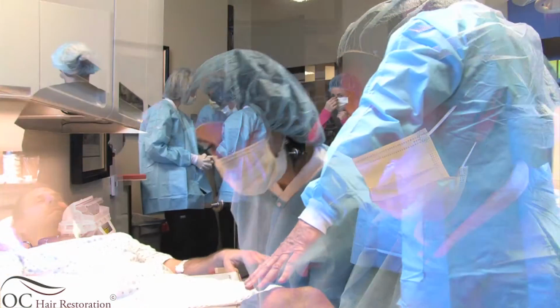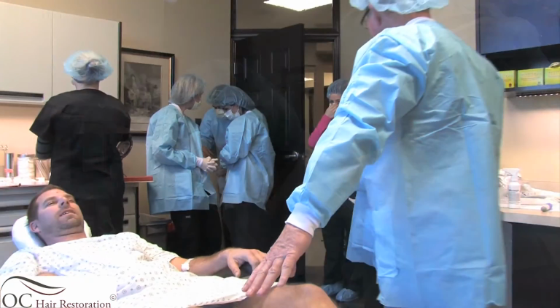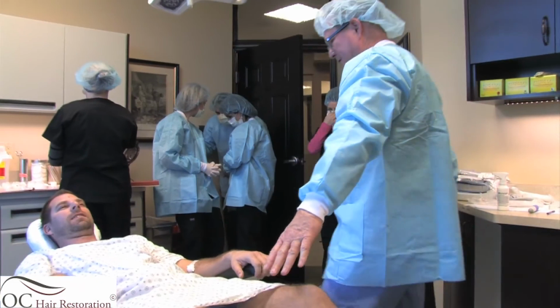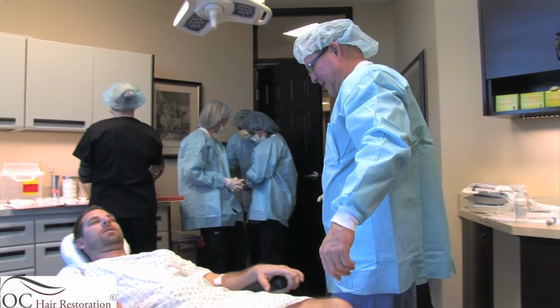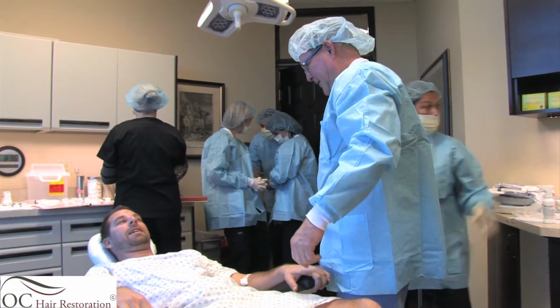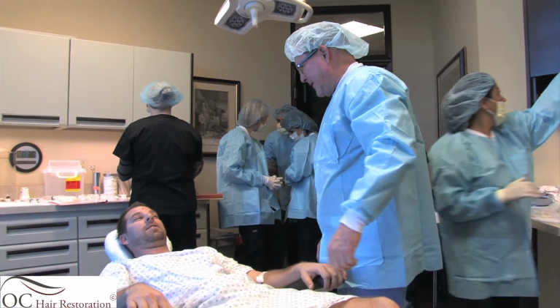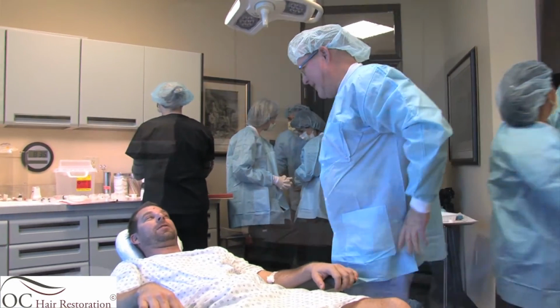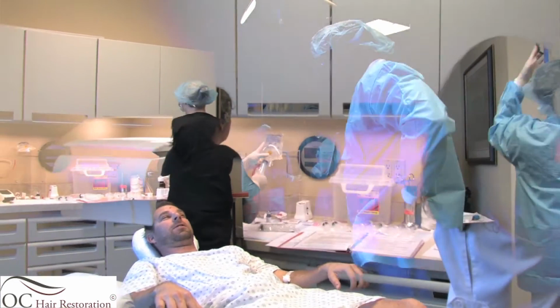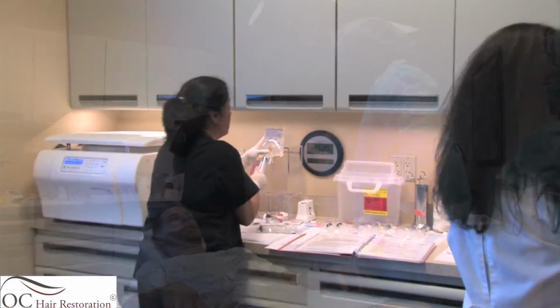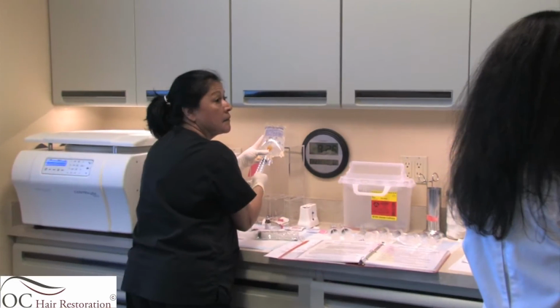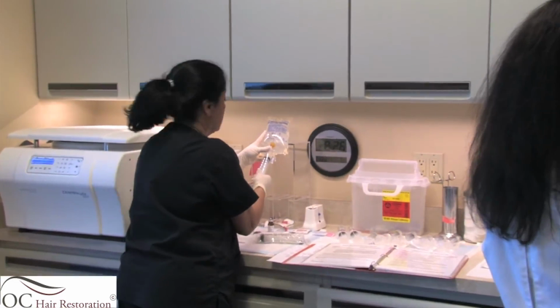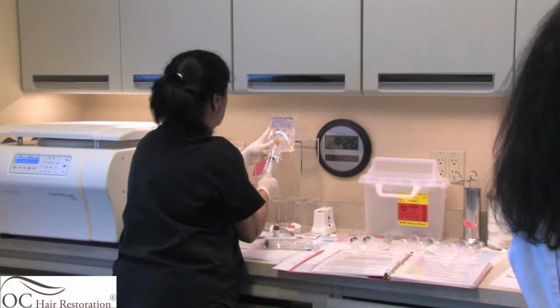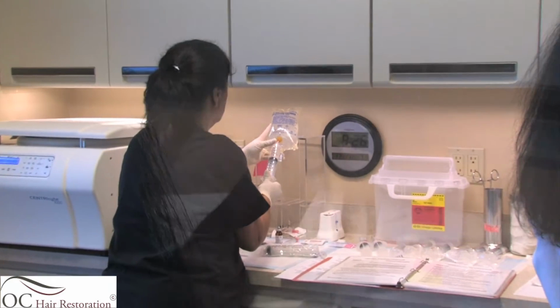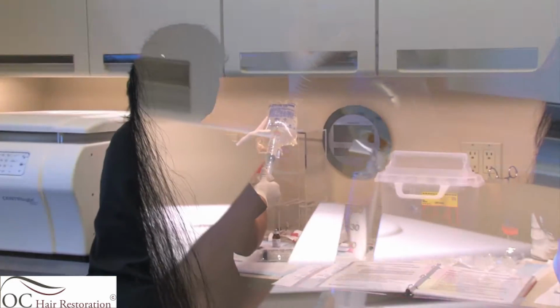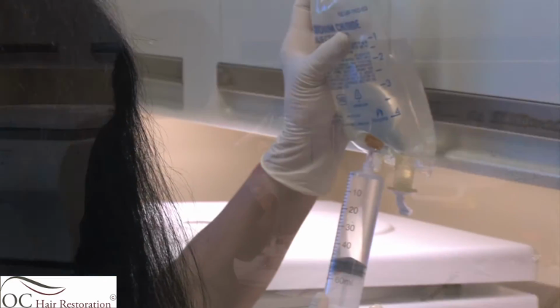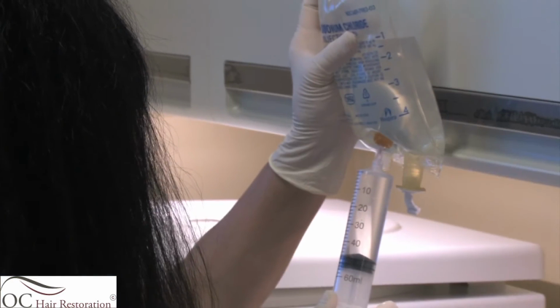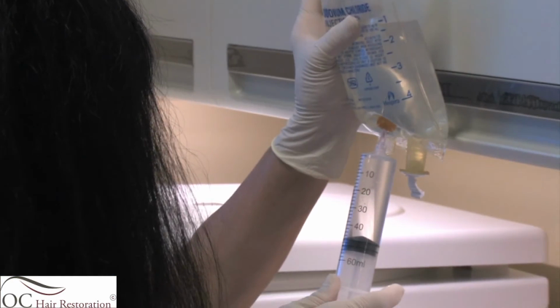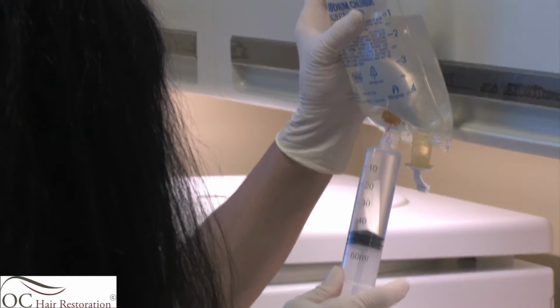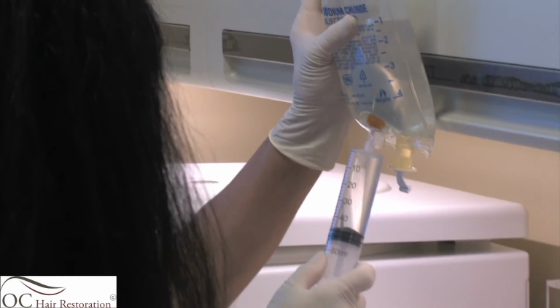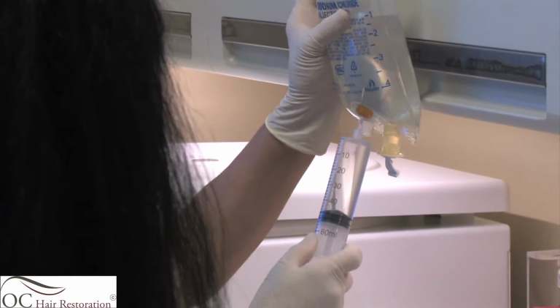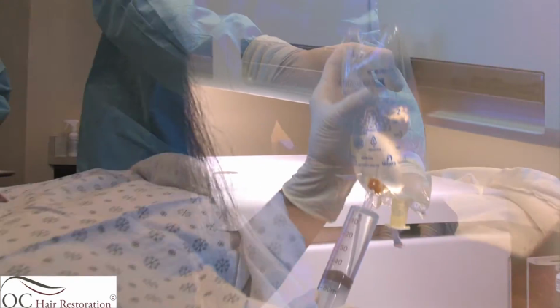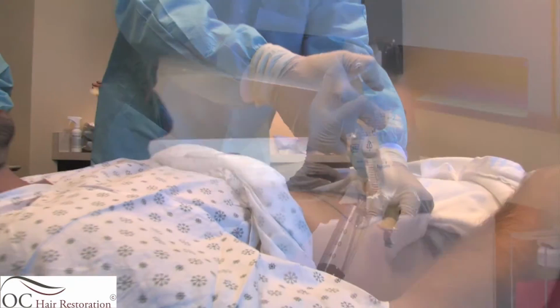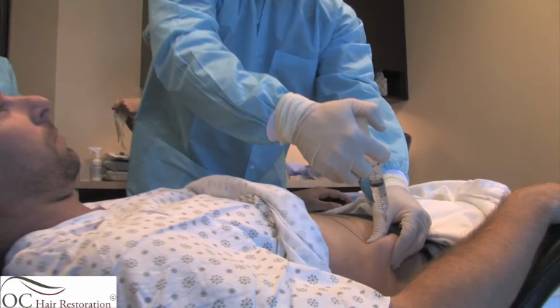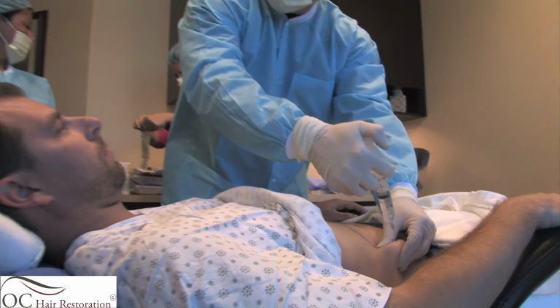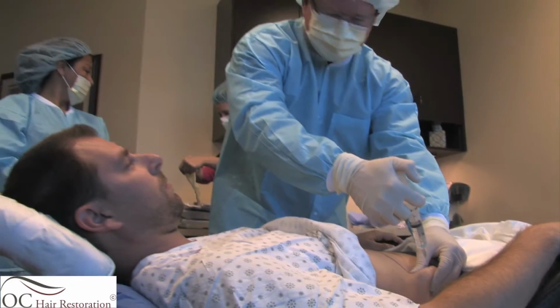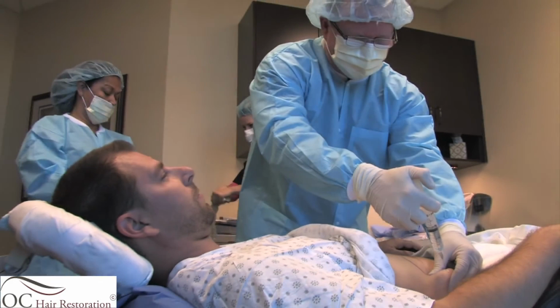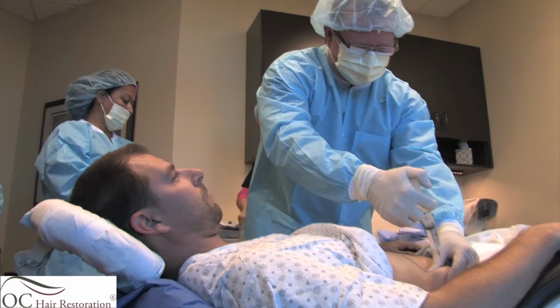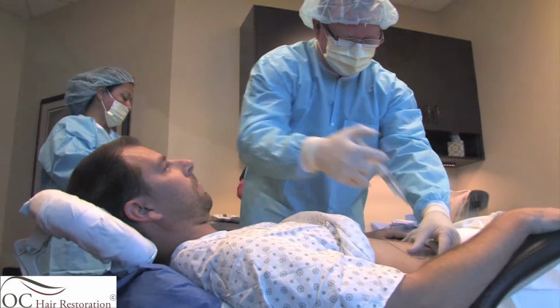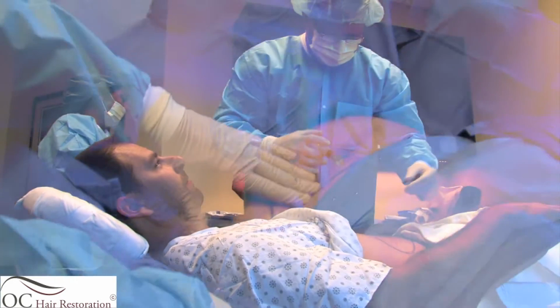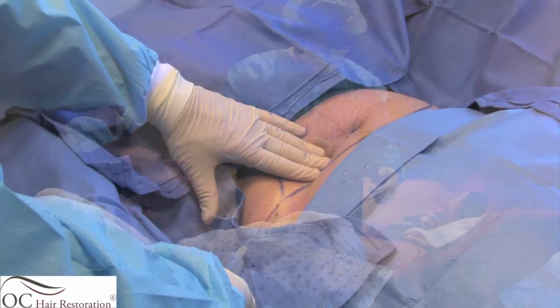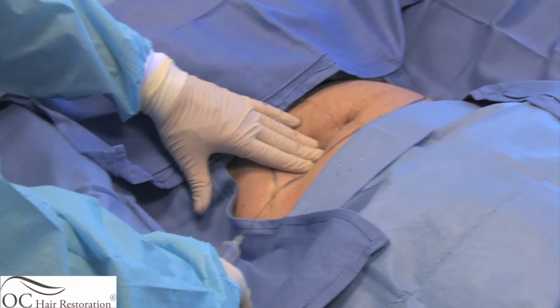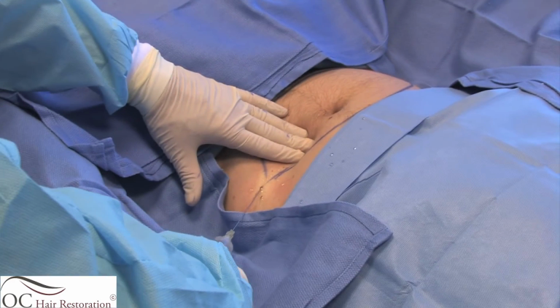The next portion of the procedure is when we begin liposuction. I use Dr. Jeffrey Klein's tumescent solution. The solution is mixed in a 500cc normal saline bag and I use this for my anesthesia that is injected into the abdomen or love handle area.